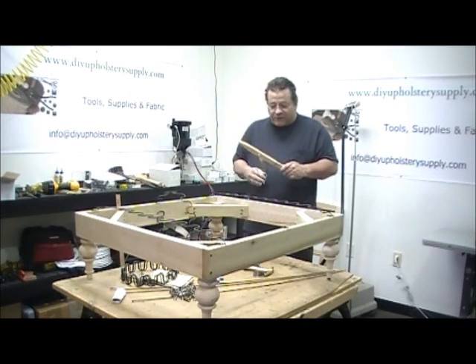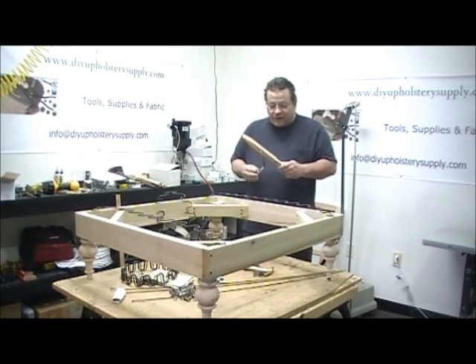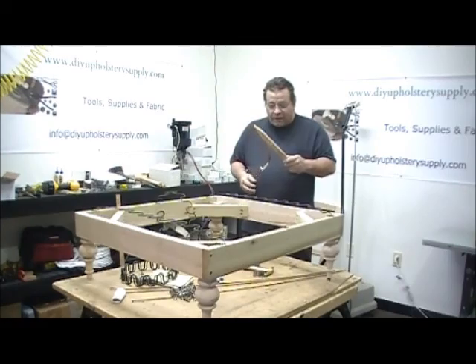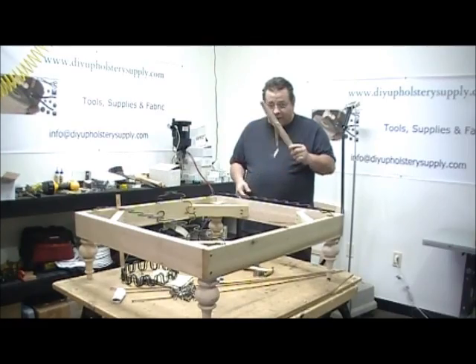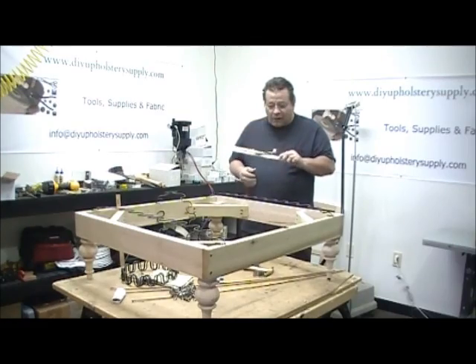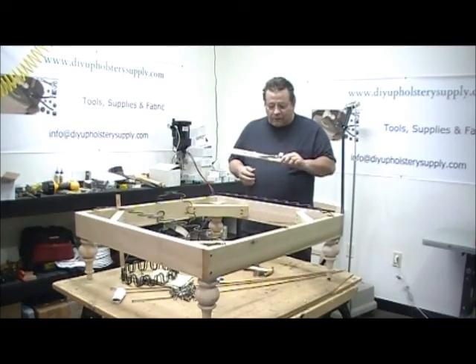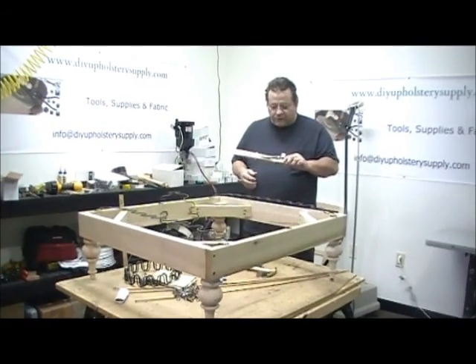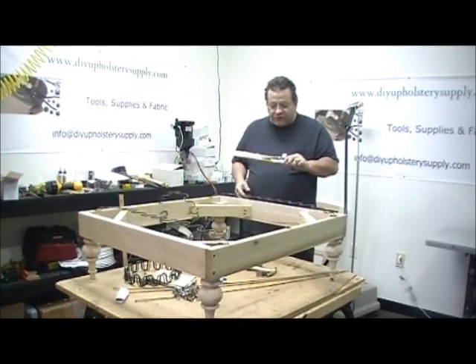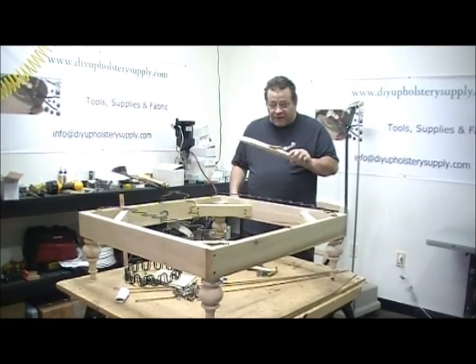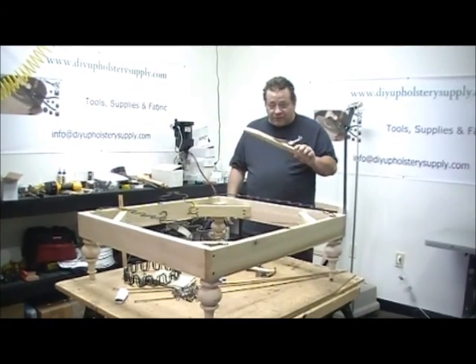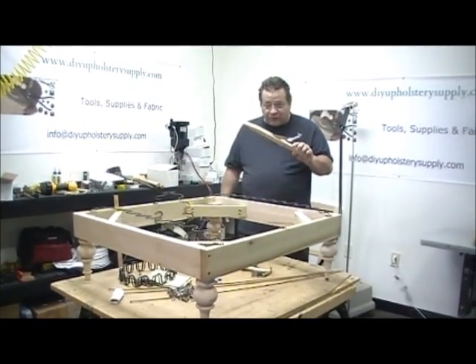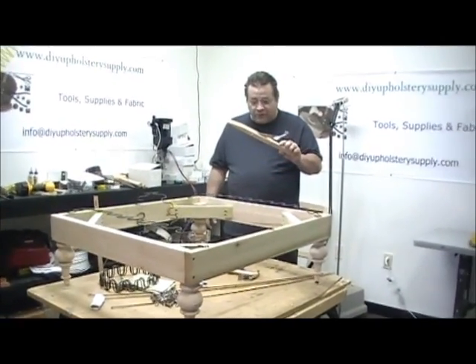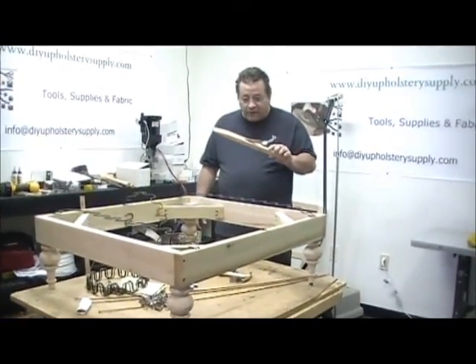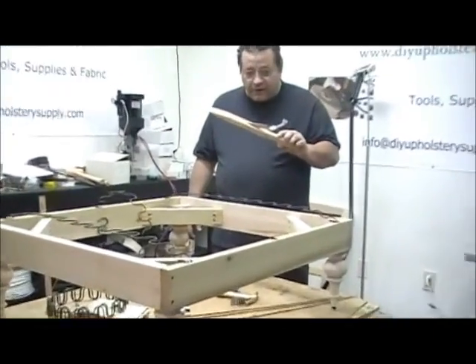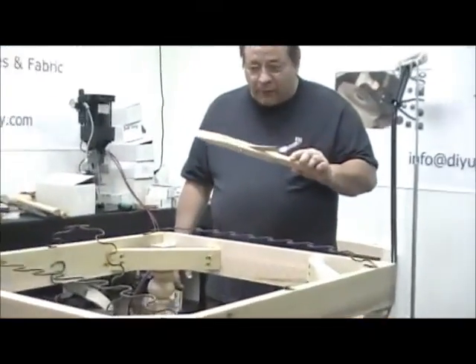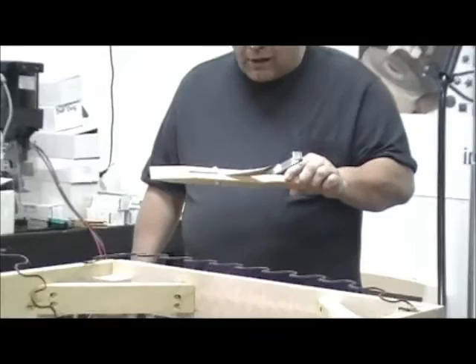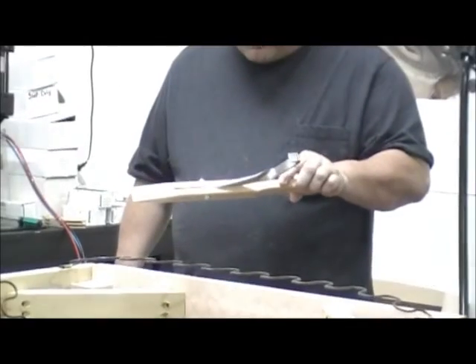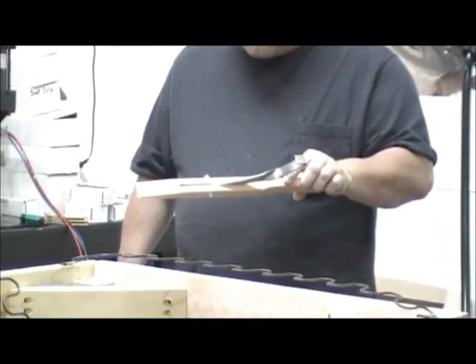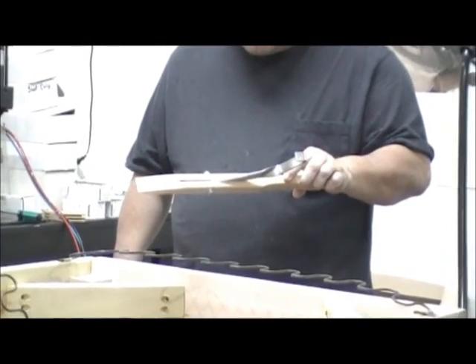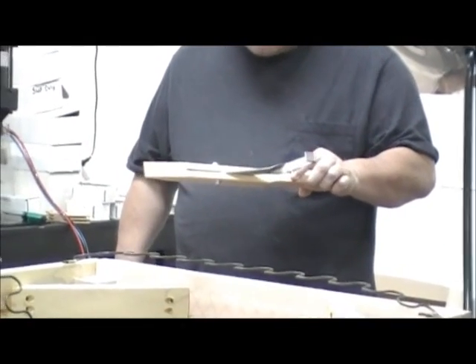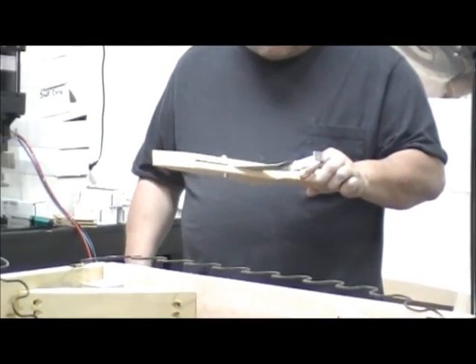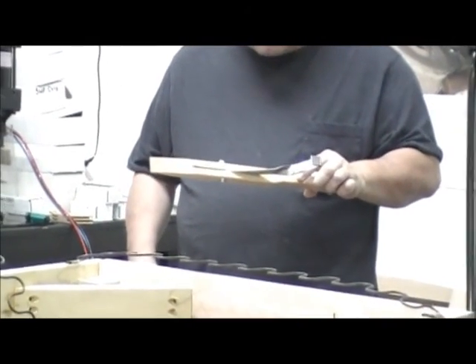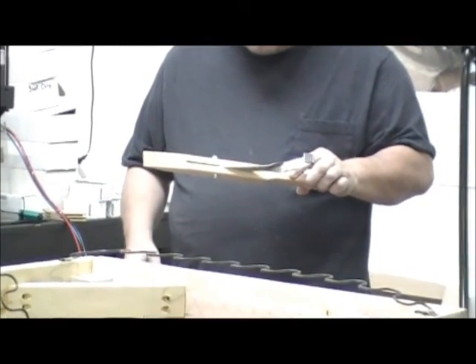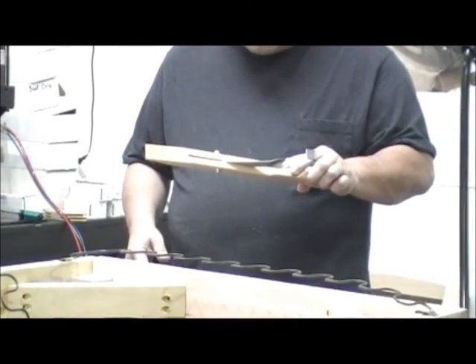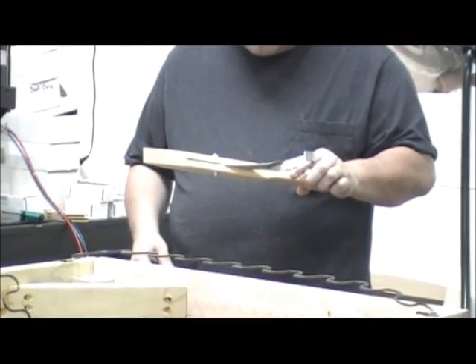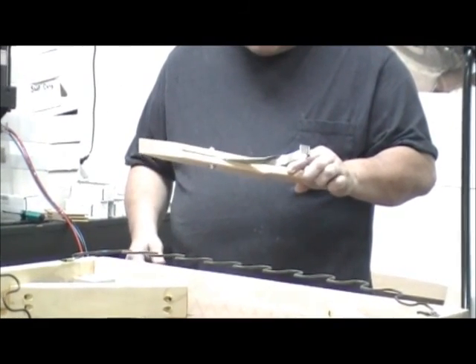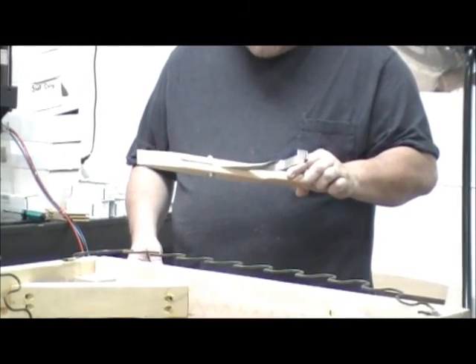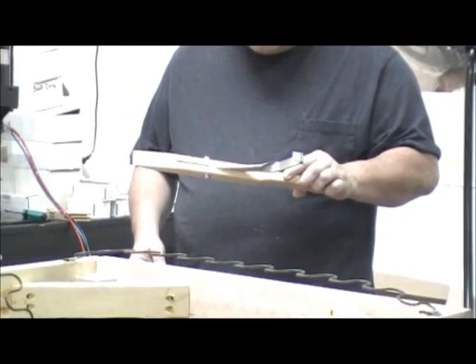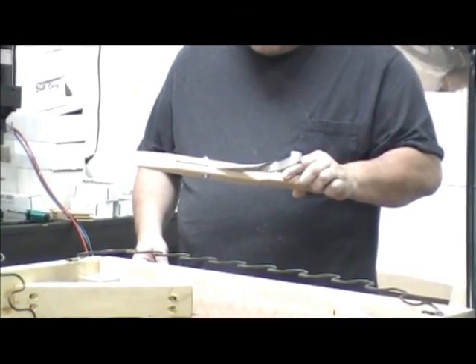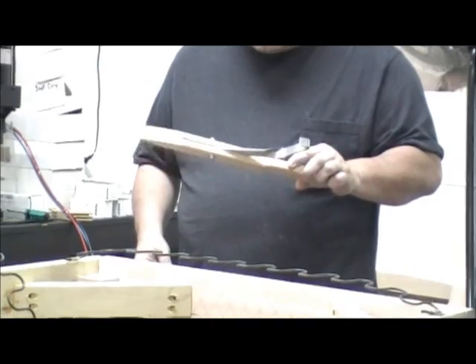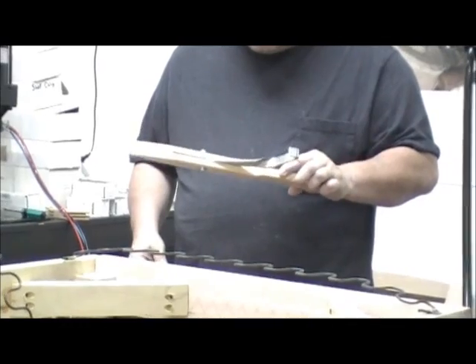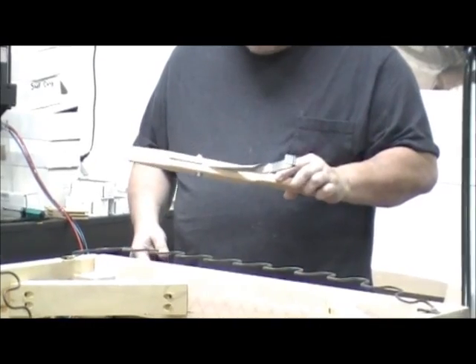This is our 268 spring stretcher. This spring helps pull seat springs into place. It's a very handy tool and it does a really good job.